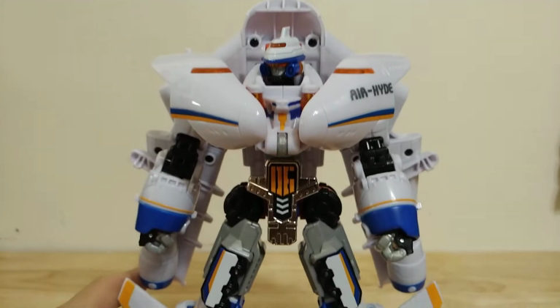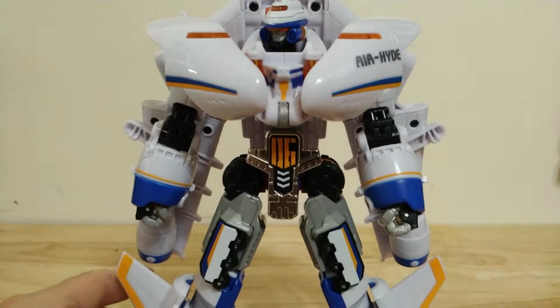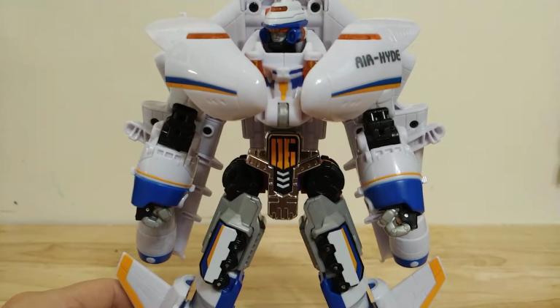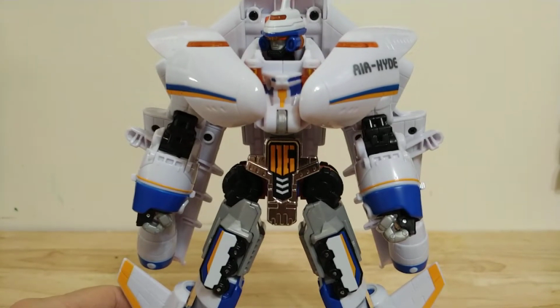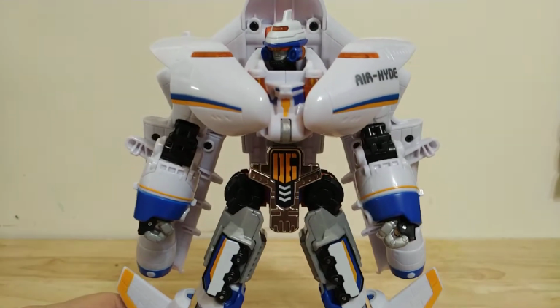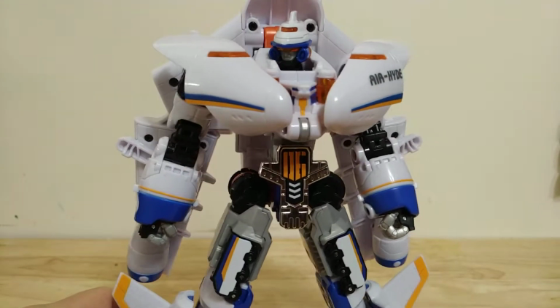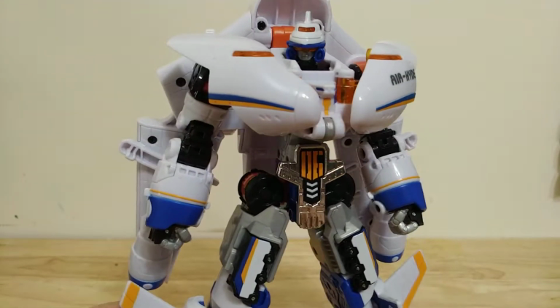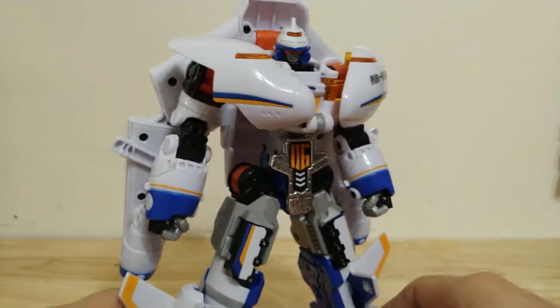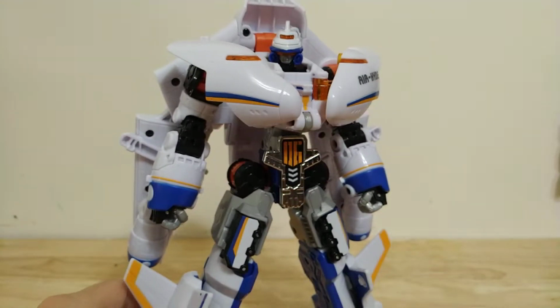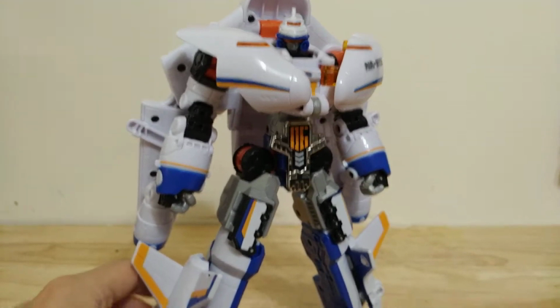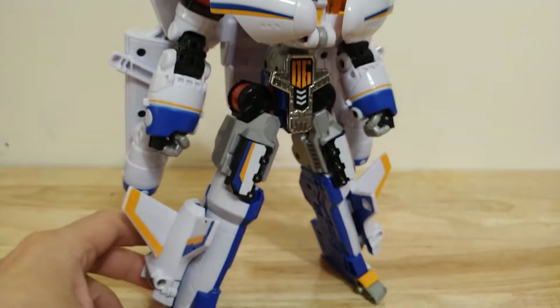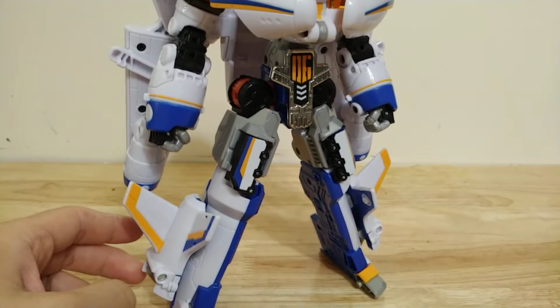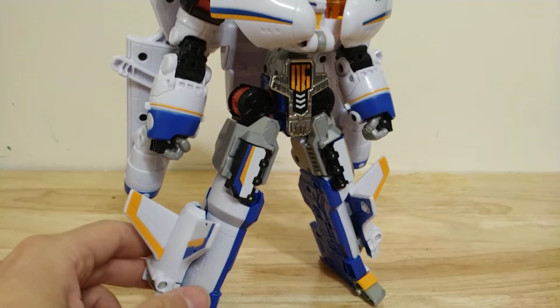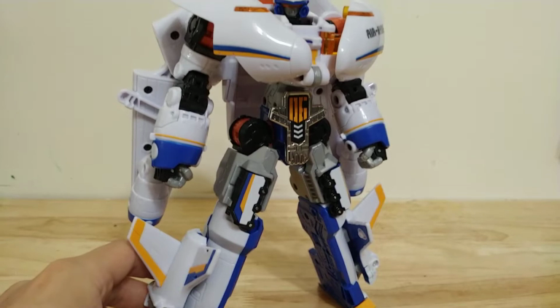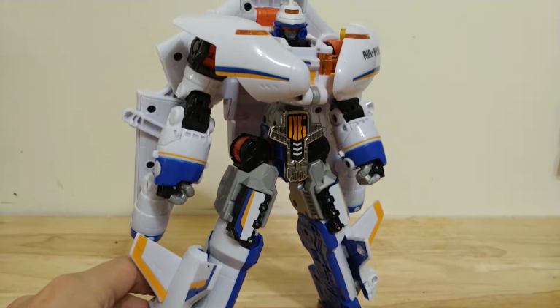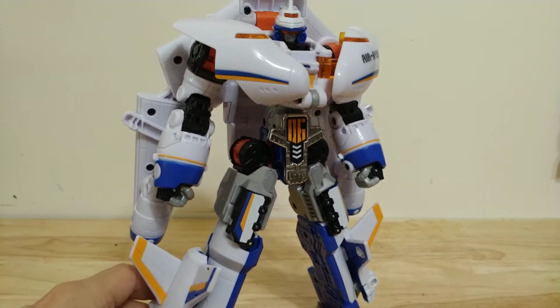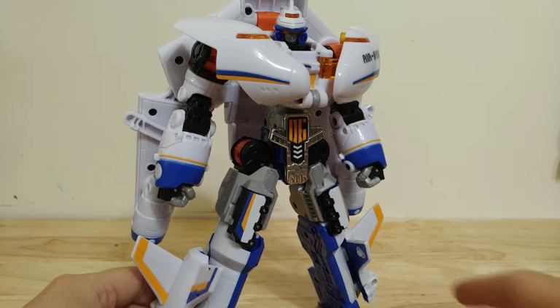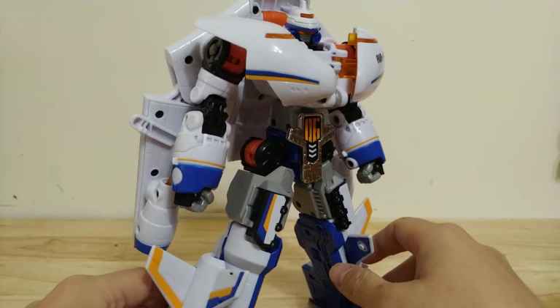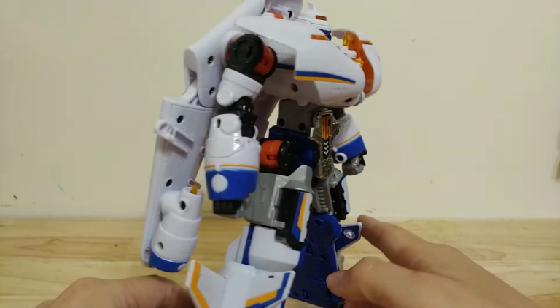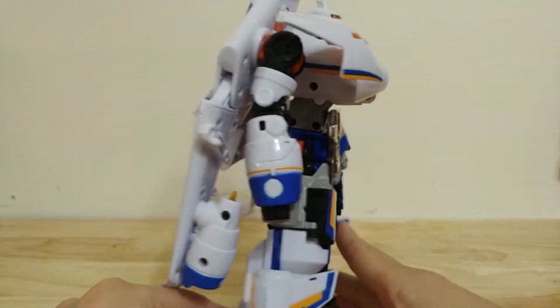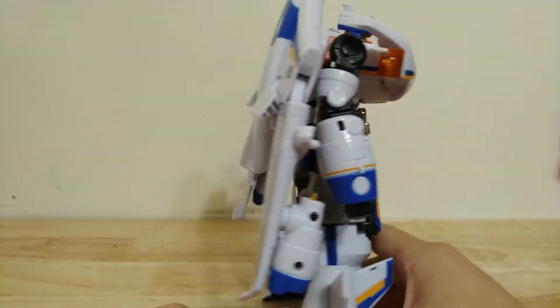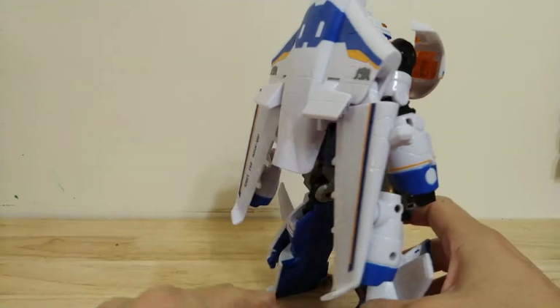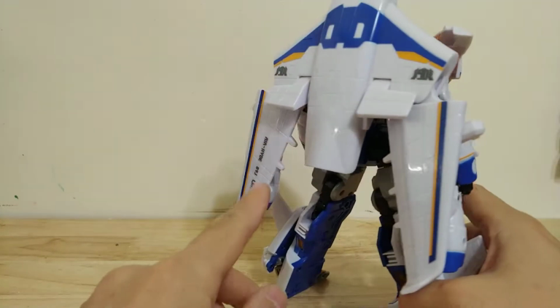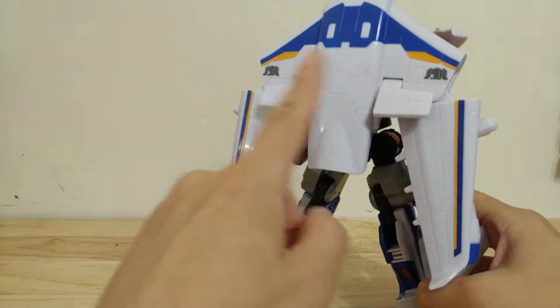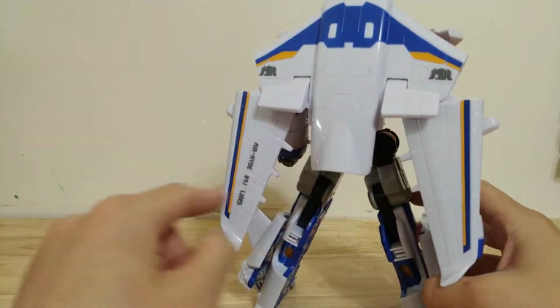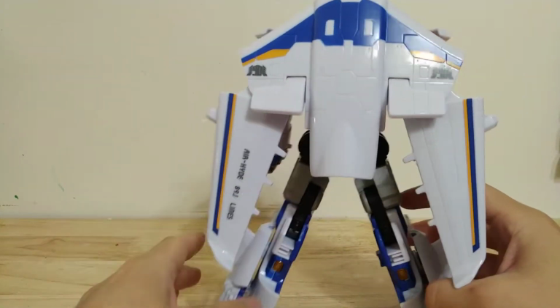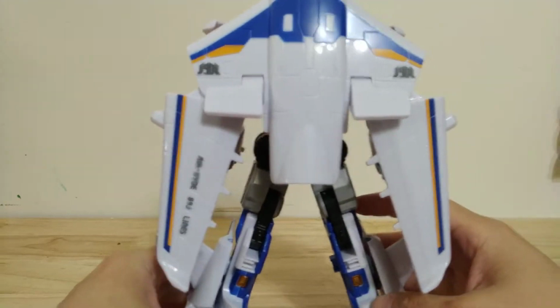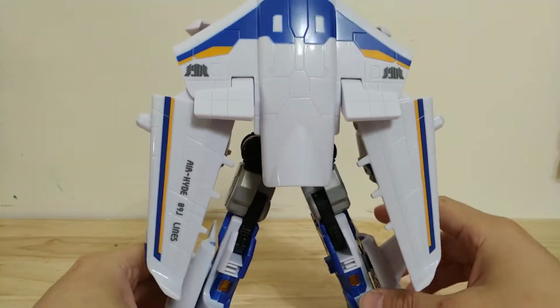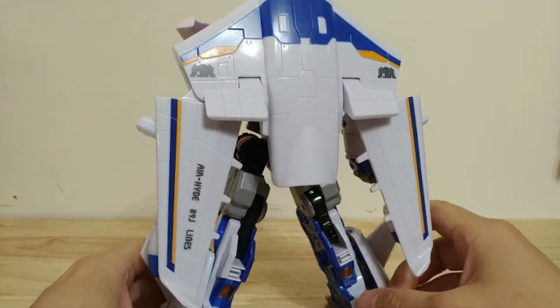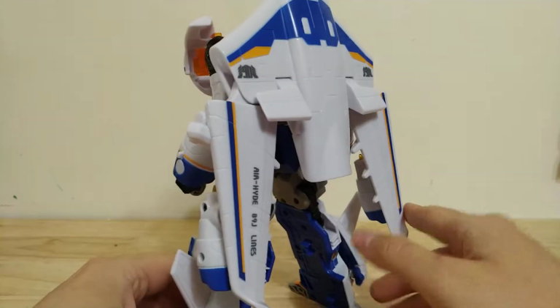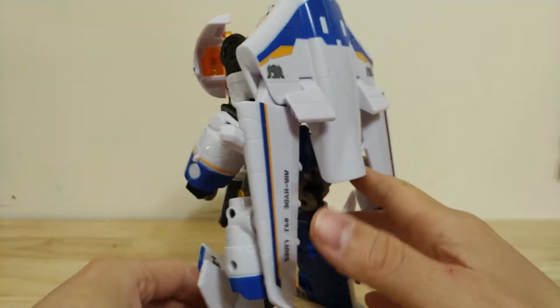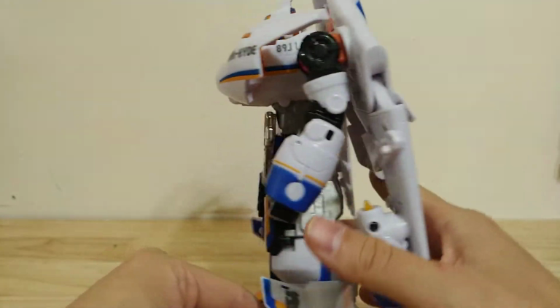I actually do like his robot mode quite a bit. It's a very sleek design and the colors work really well together. And the backpack actually looks pretty good — it compresses pretty well.